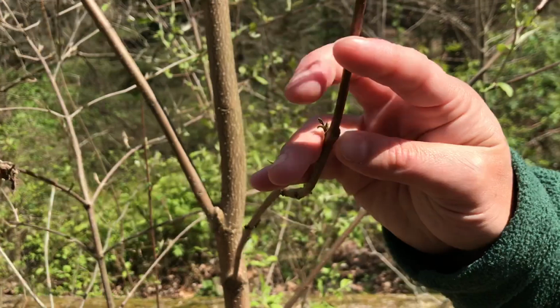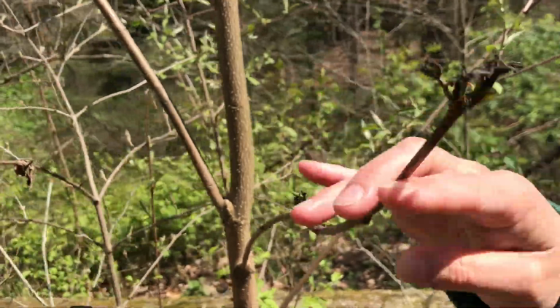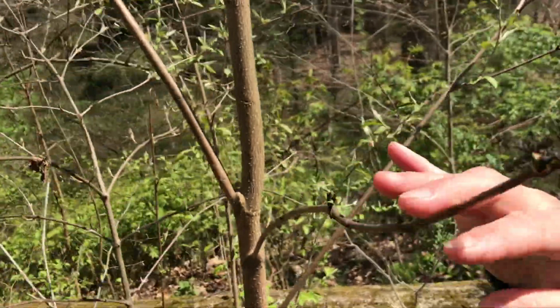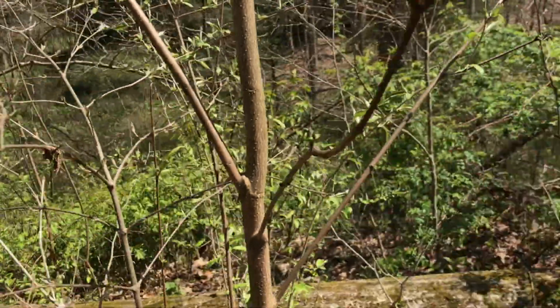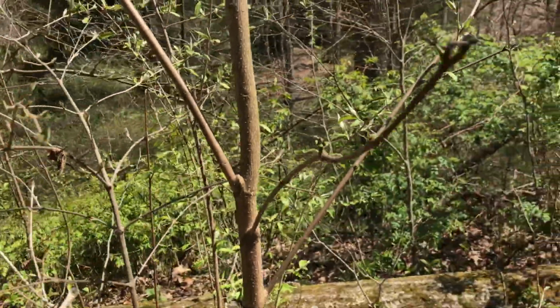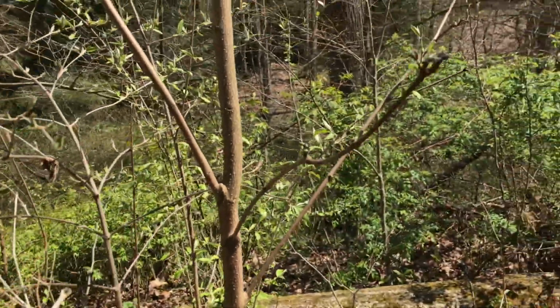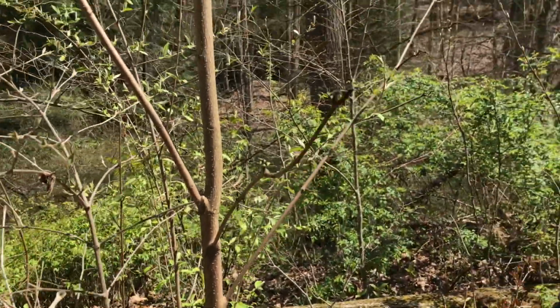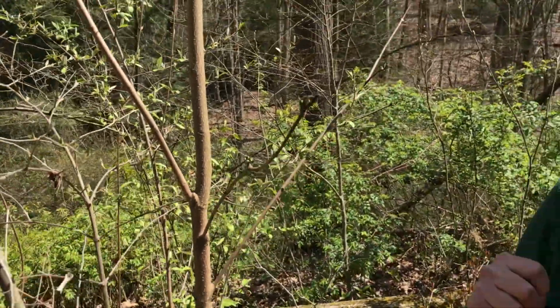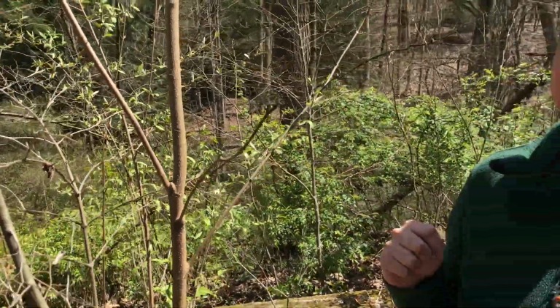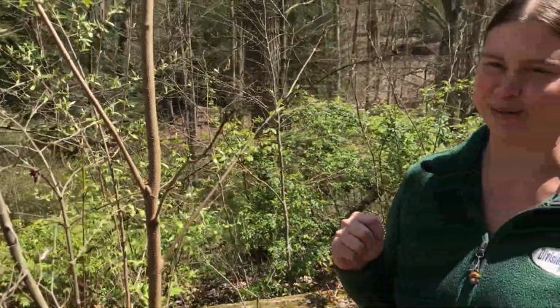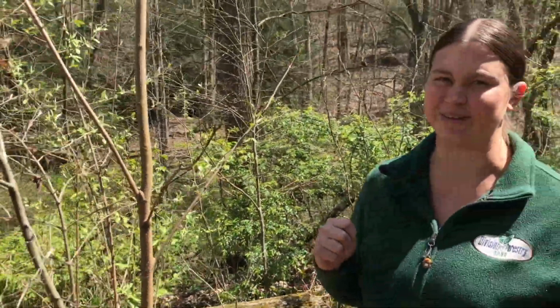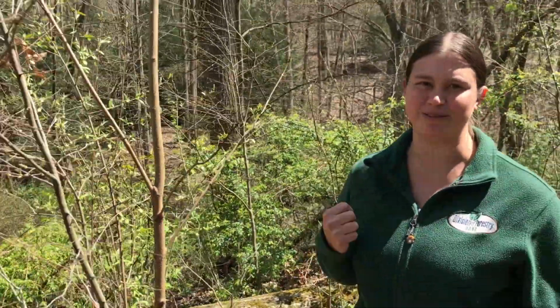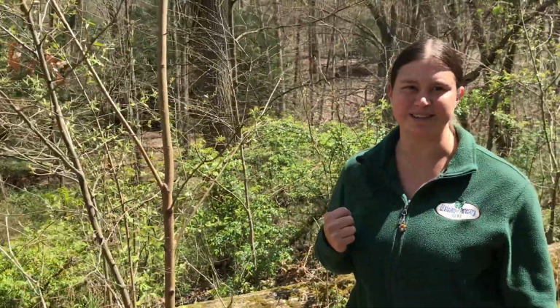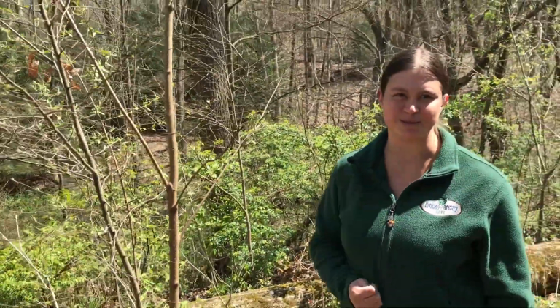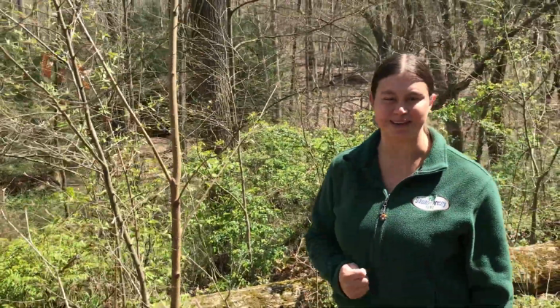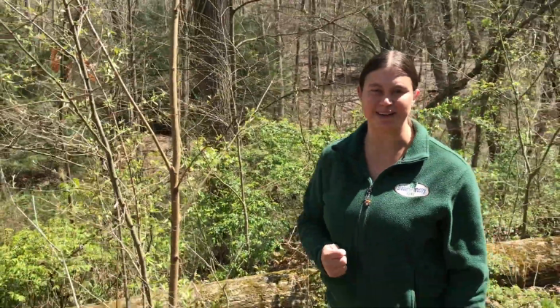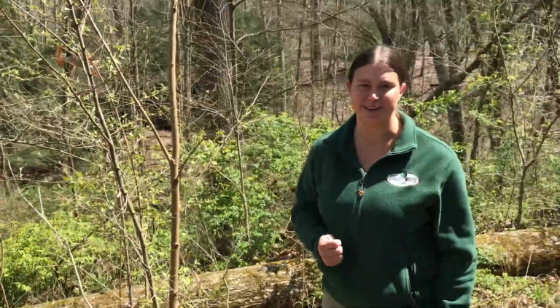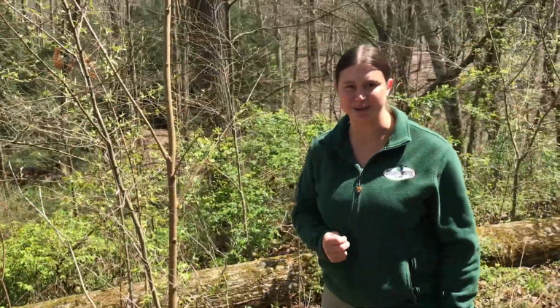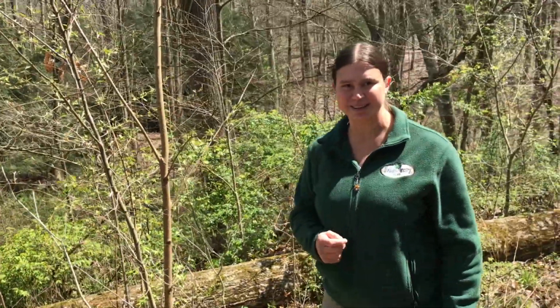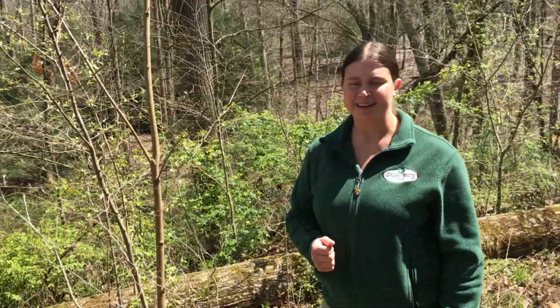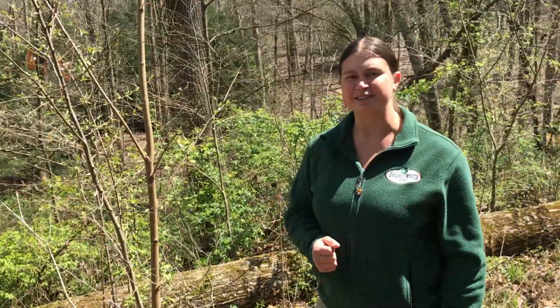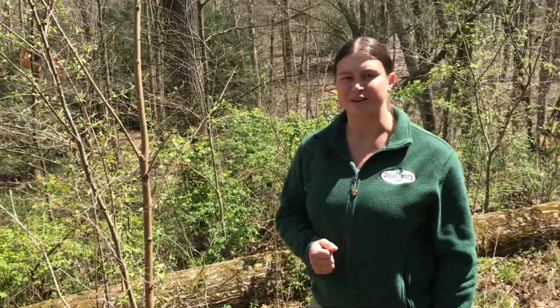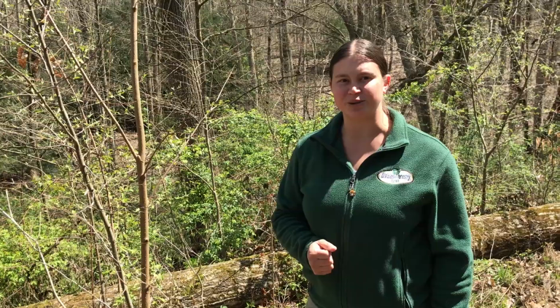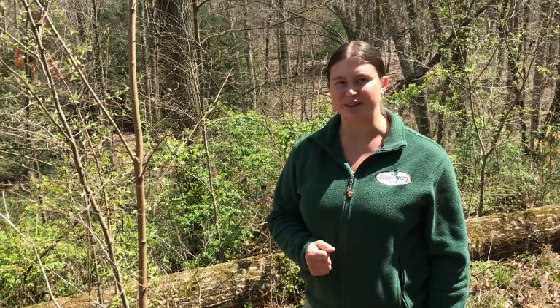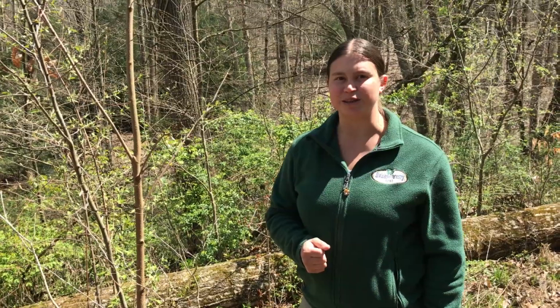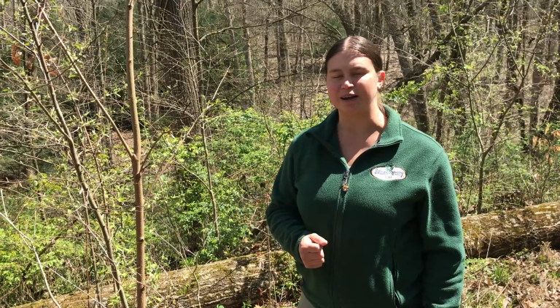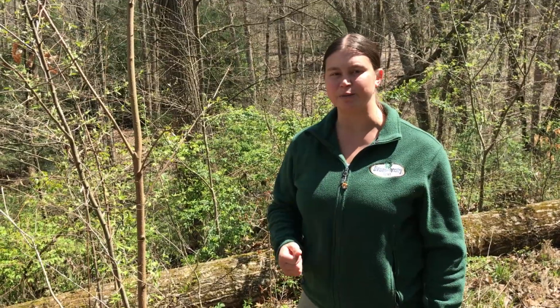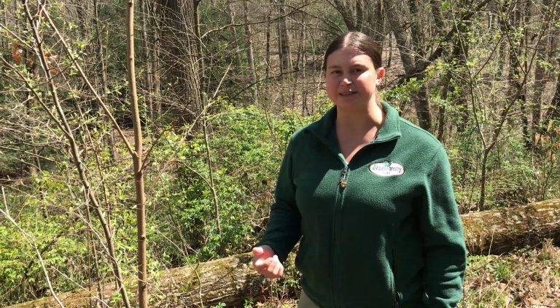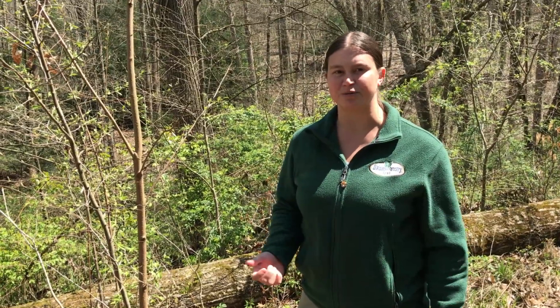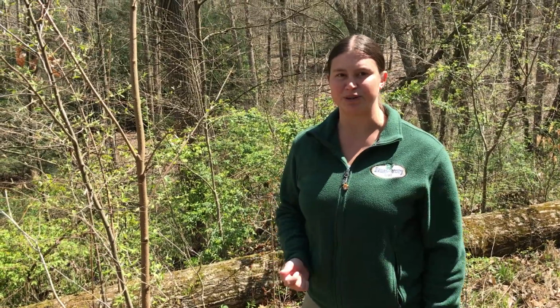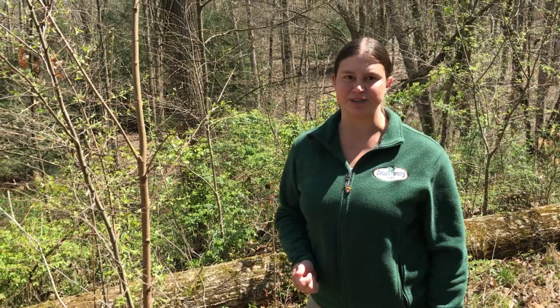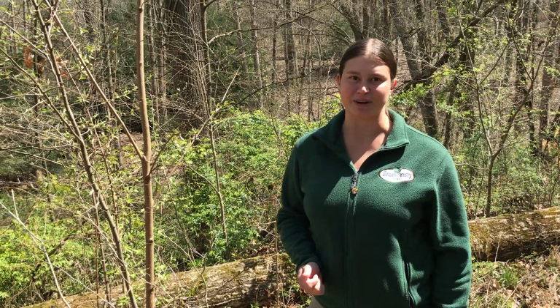So obviously we have a lot of work to do. We have a lot of invasives that we need to get on top of in our woods and start controlling so that our native species can flourish and survive.